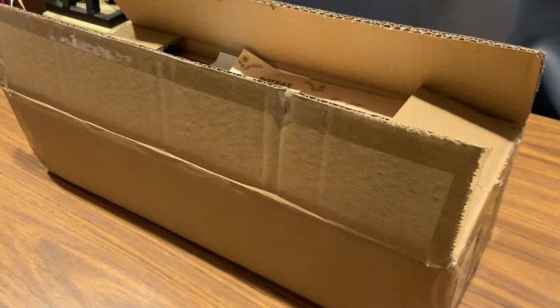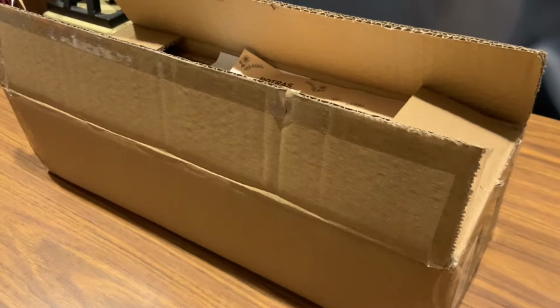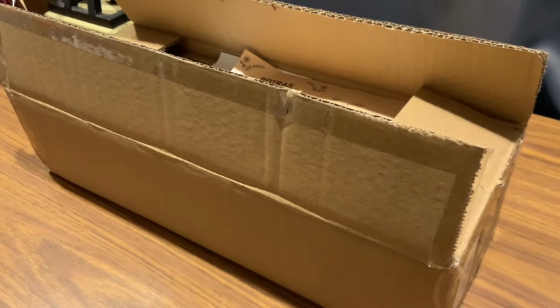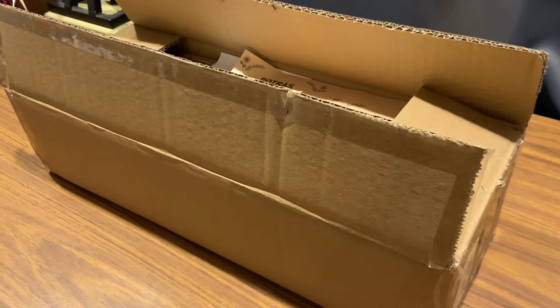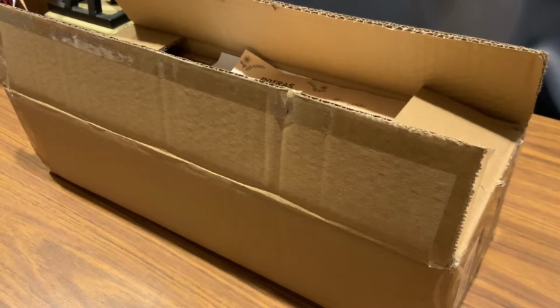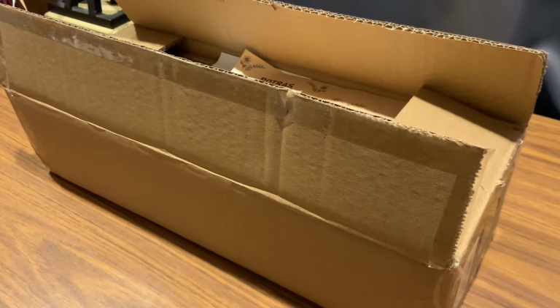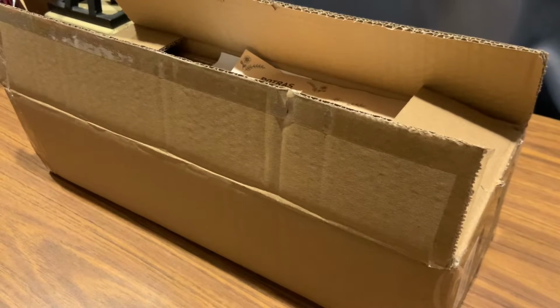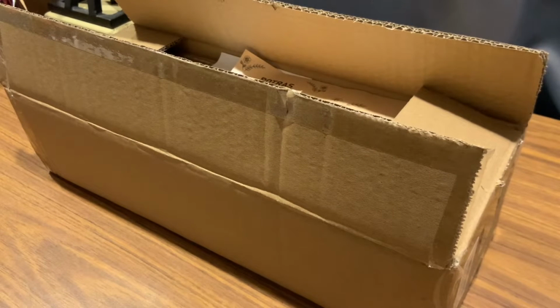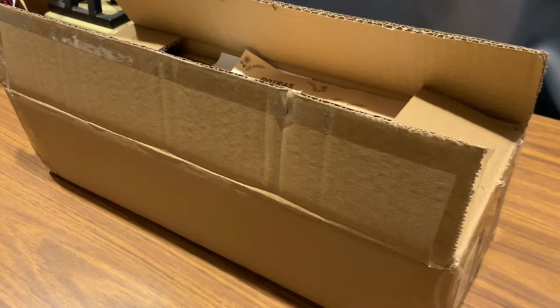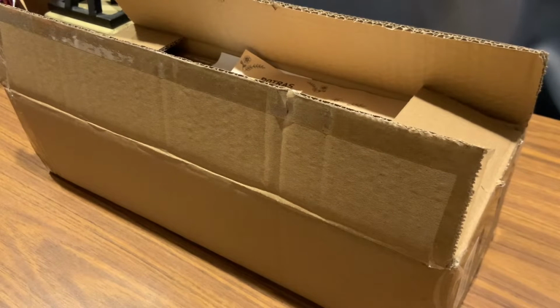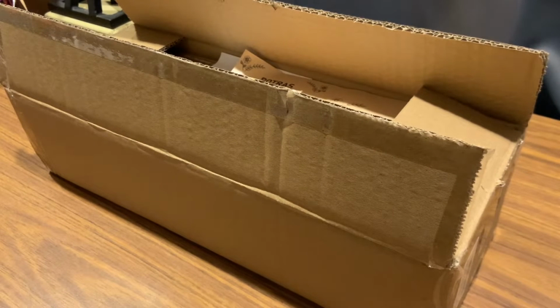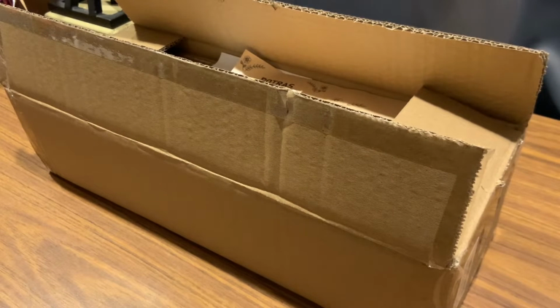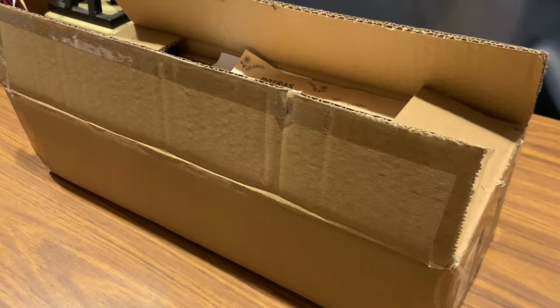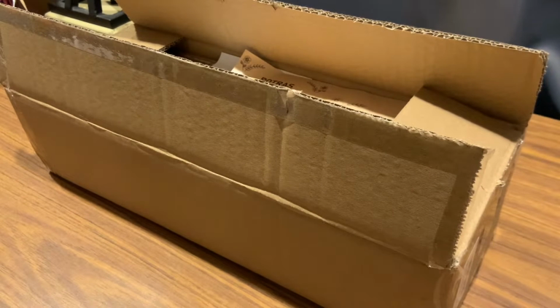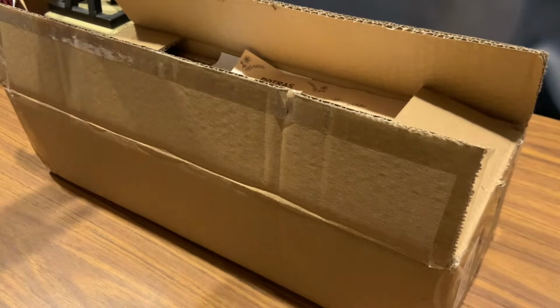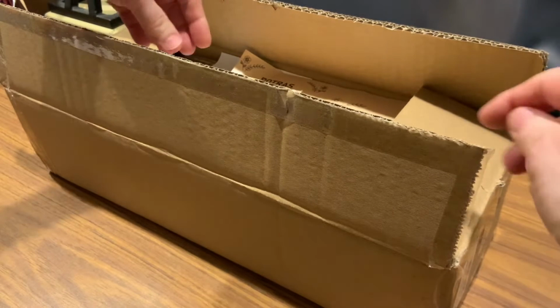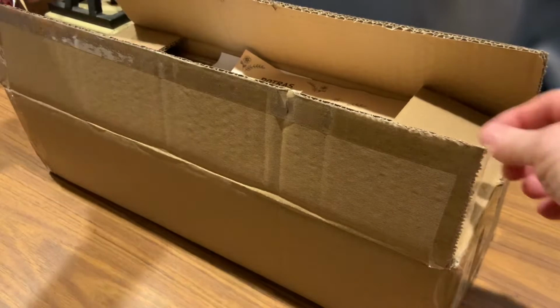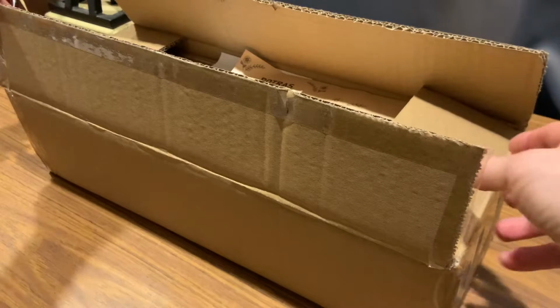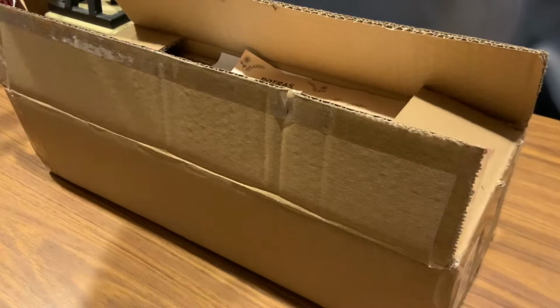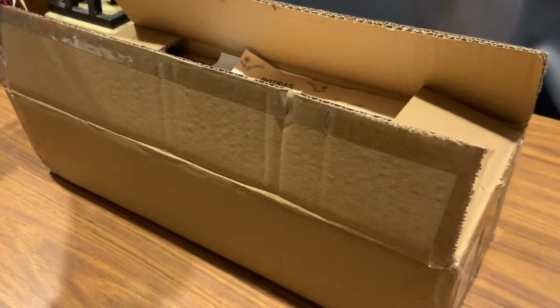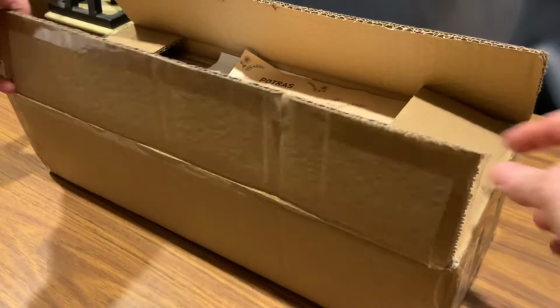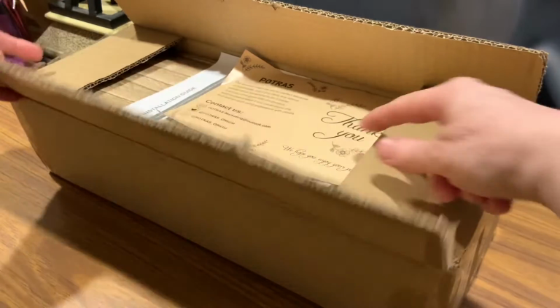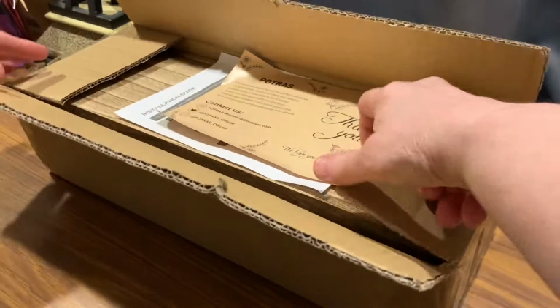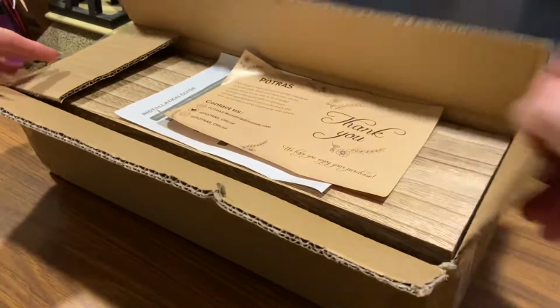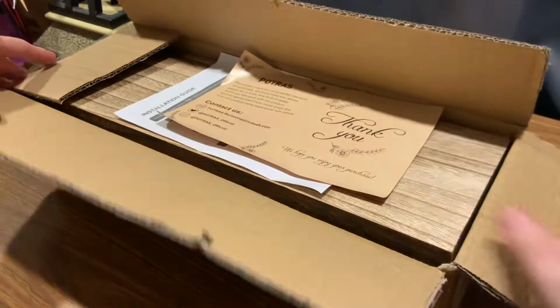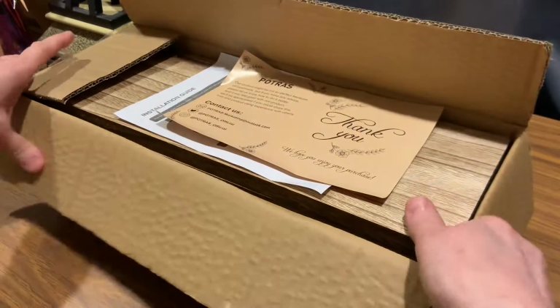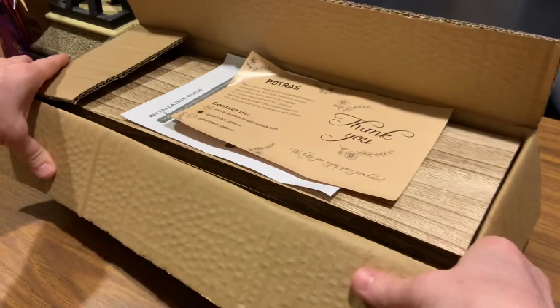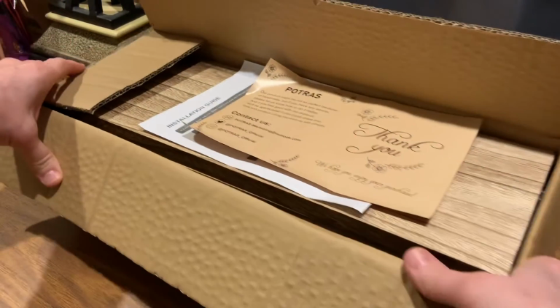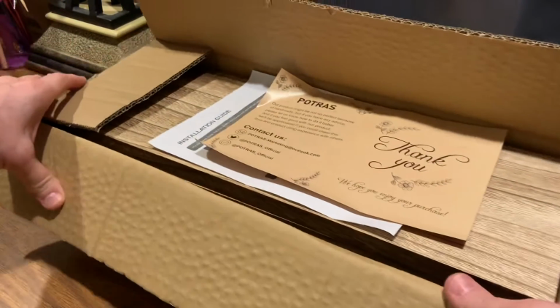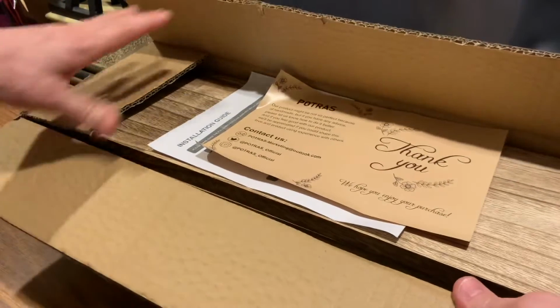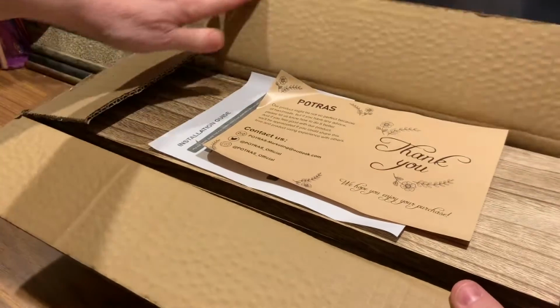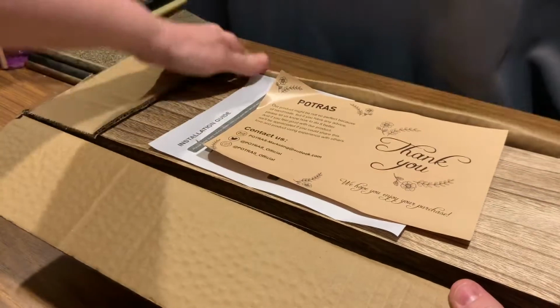This is the unboxing for some beautiful shelves I just received. I'm so excited about them. An unboxing is when you see exactly what I see when I take it out of the box.